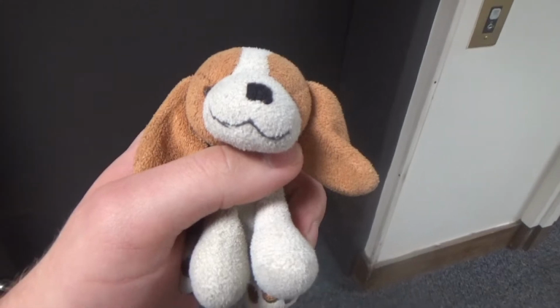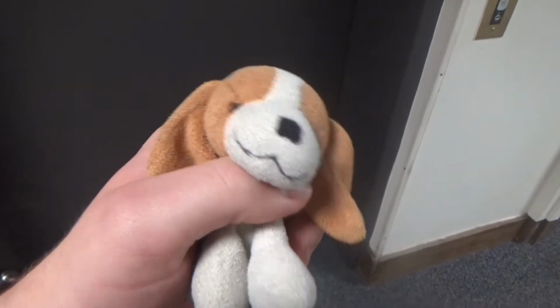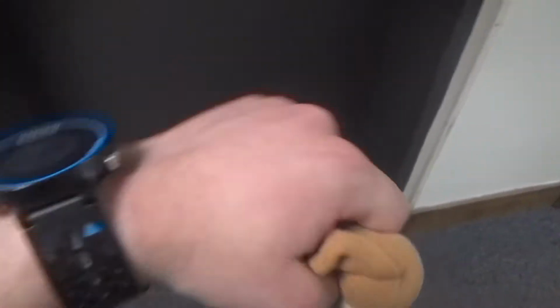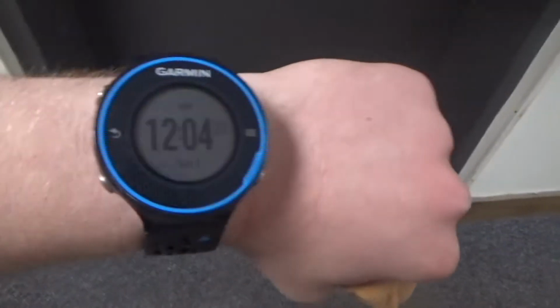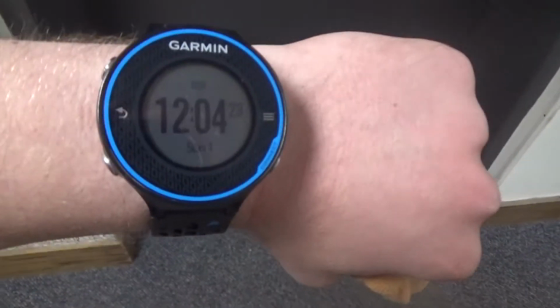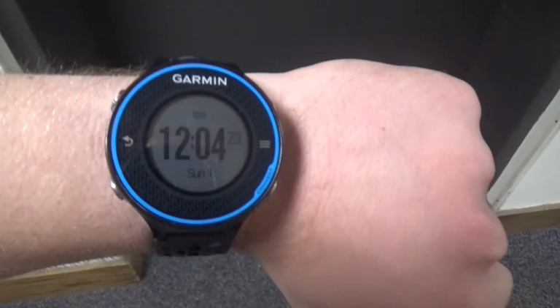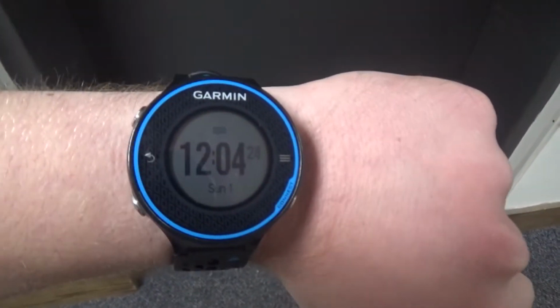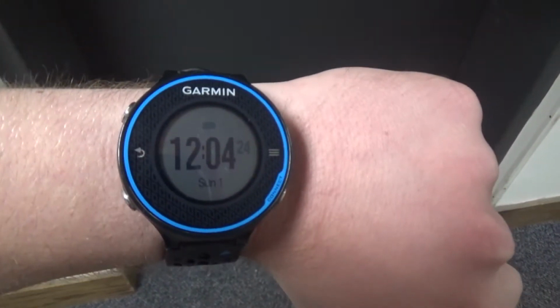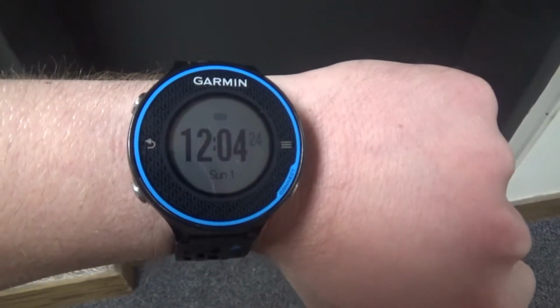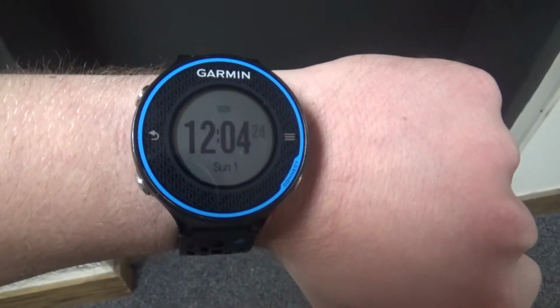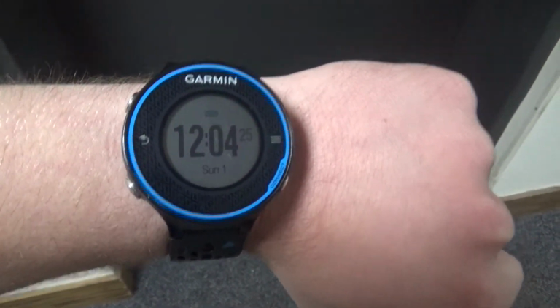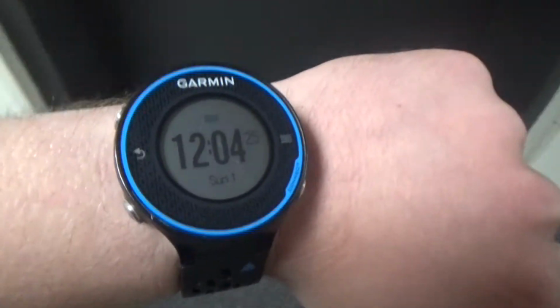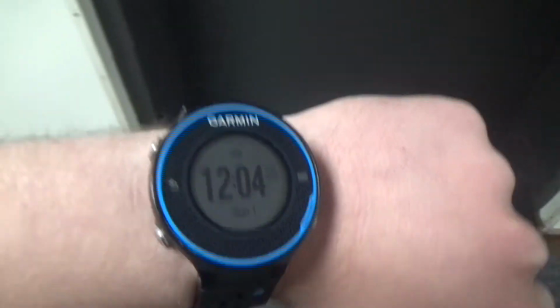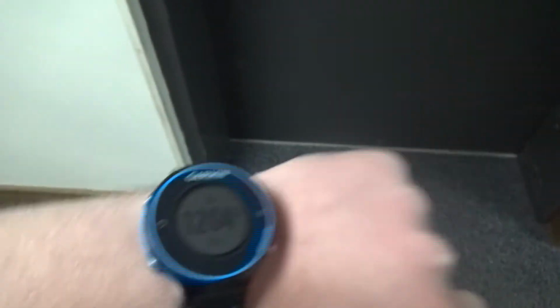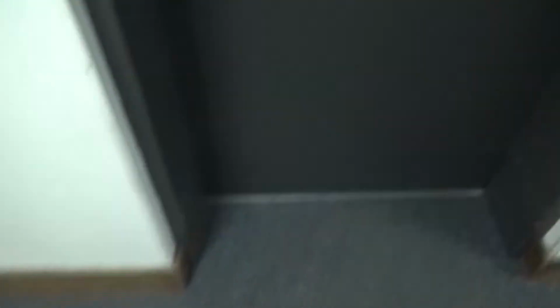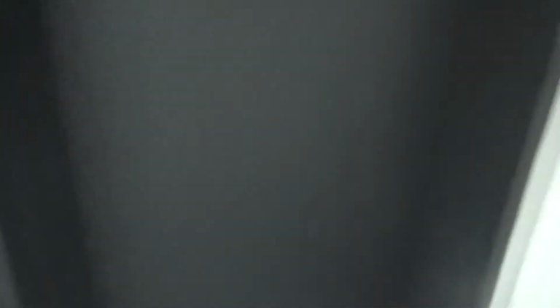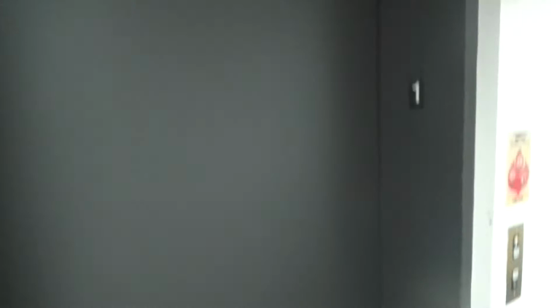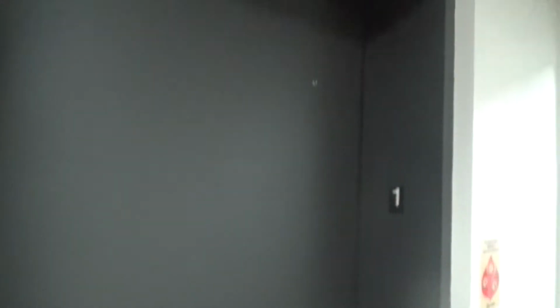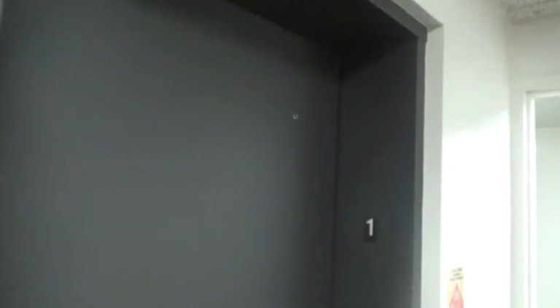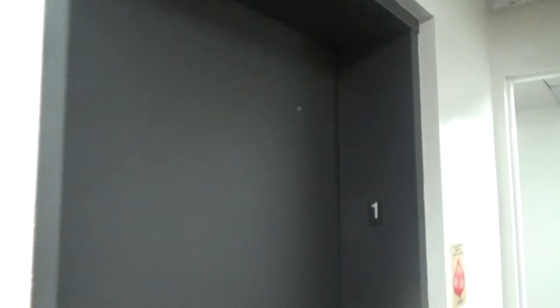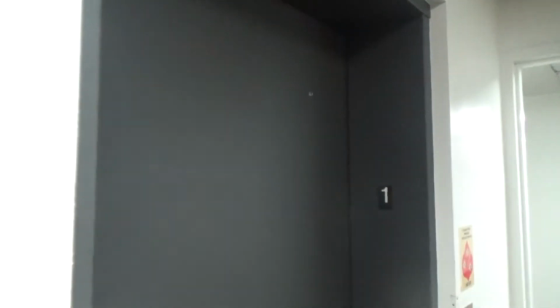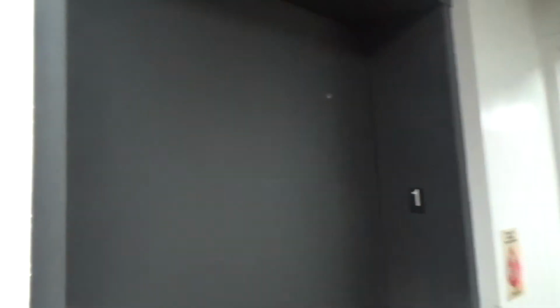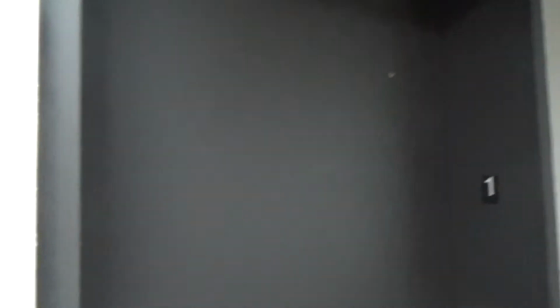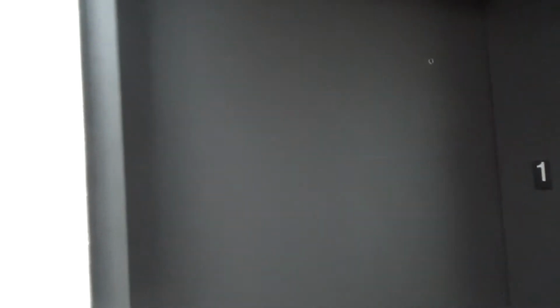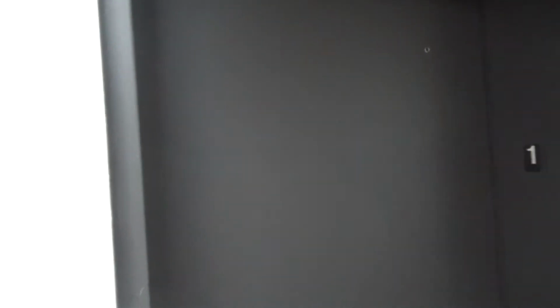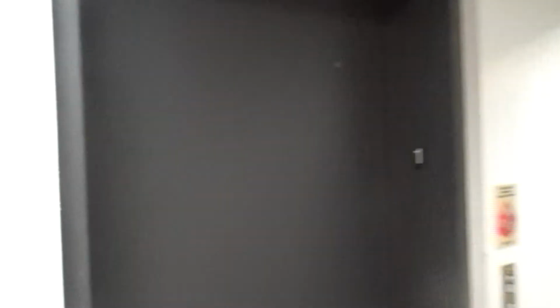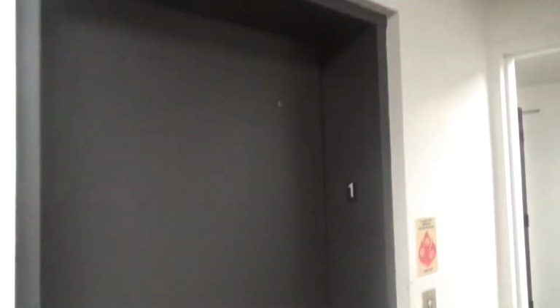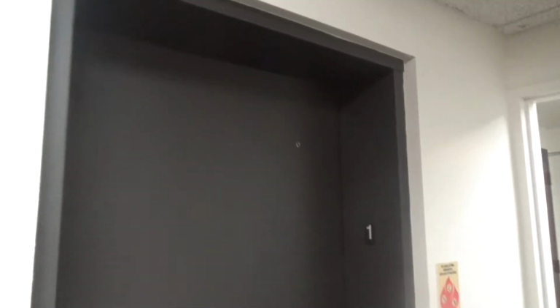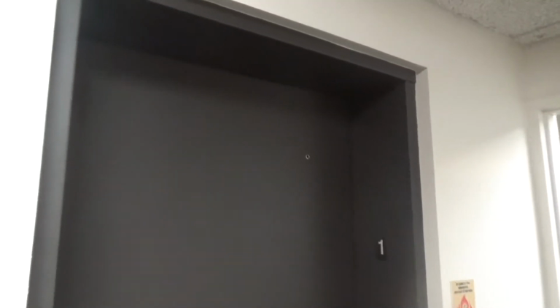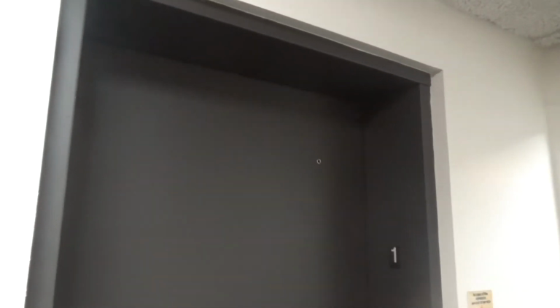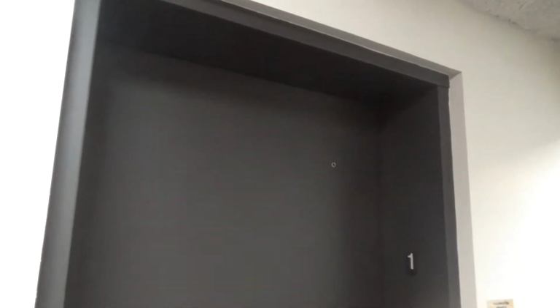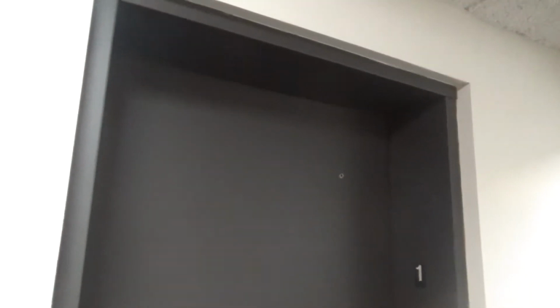Alright guys, there is a date and time on the Garmin Frontier 620. And we are back at this elevator at Holy Family Community Church in Pintrini, Soledoy.